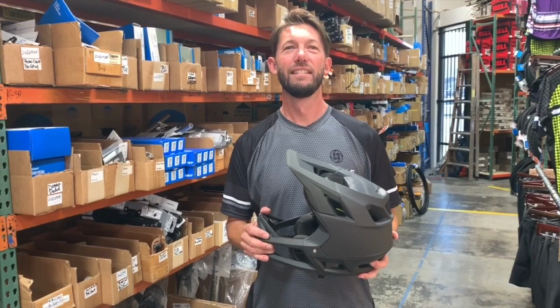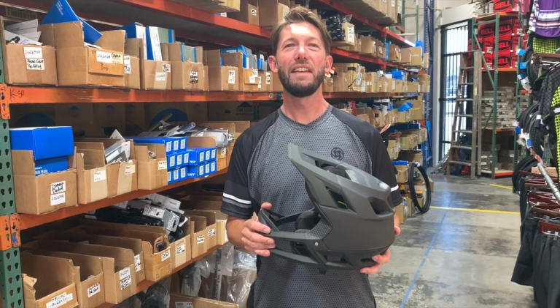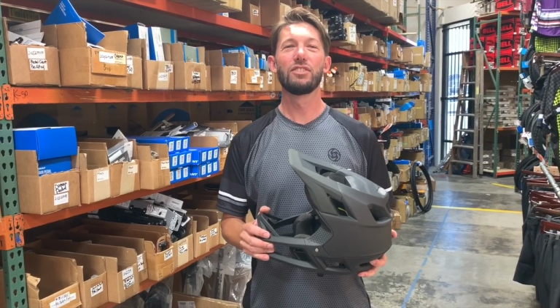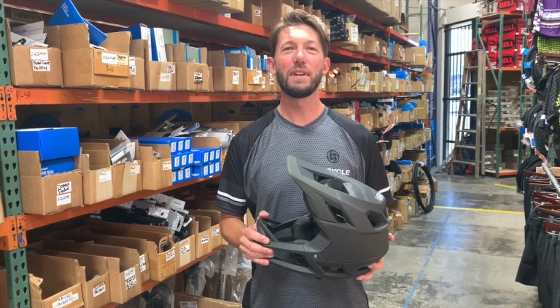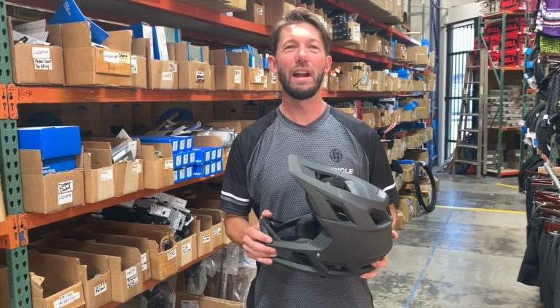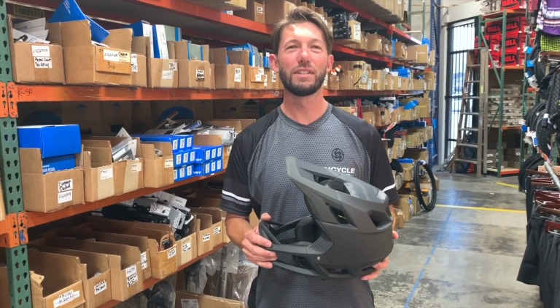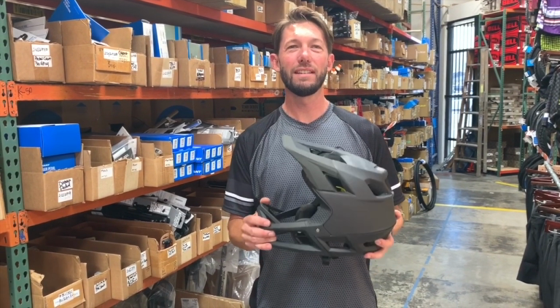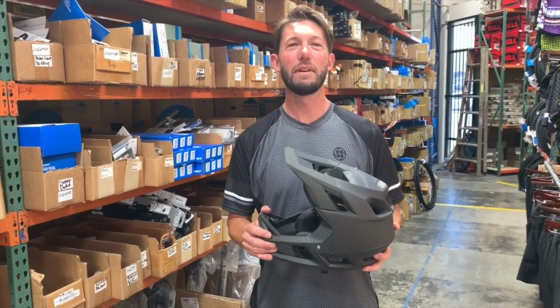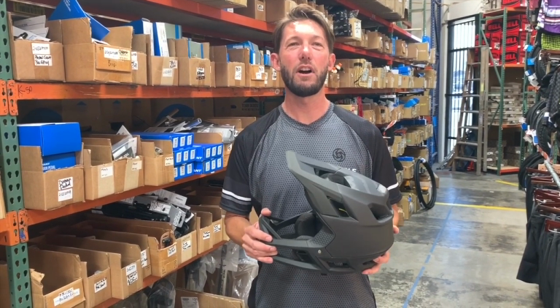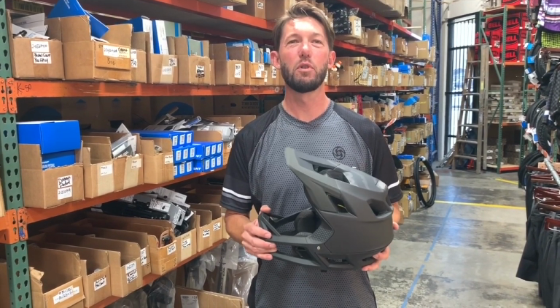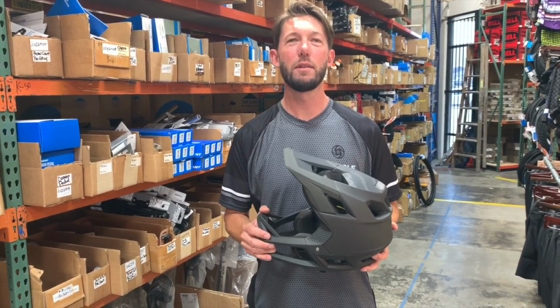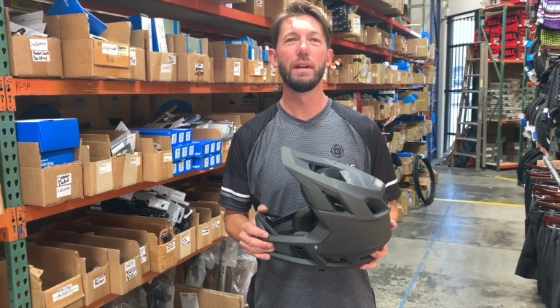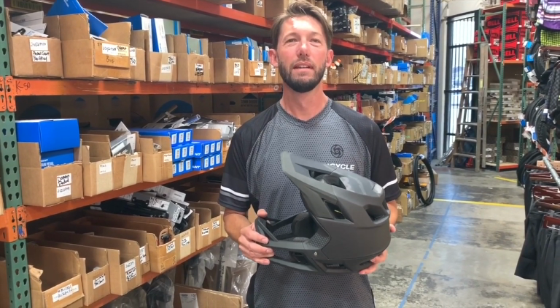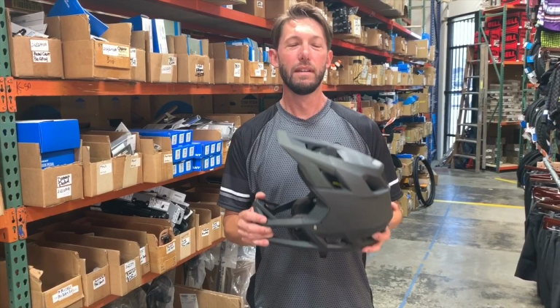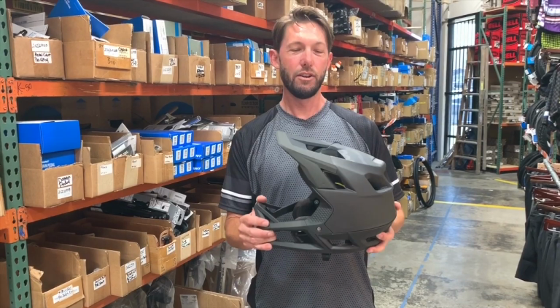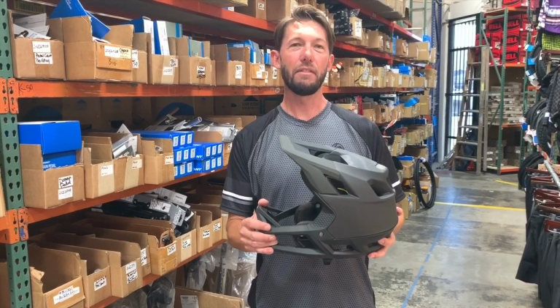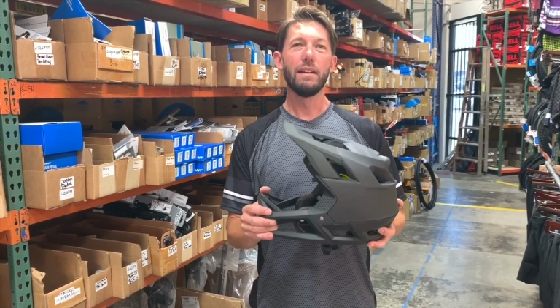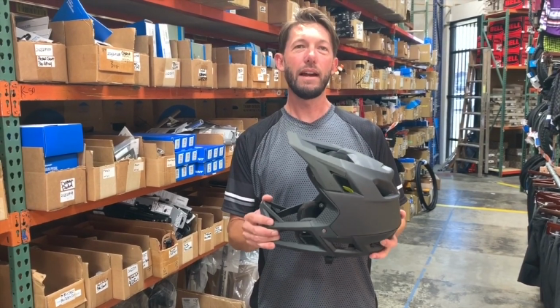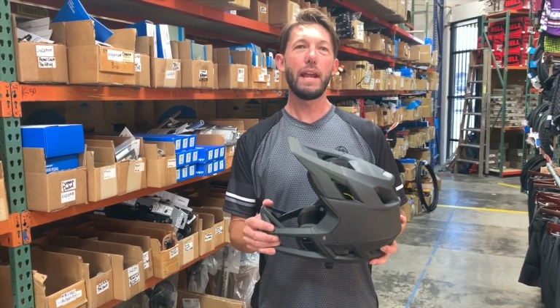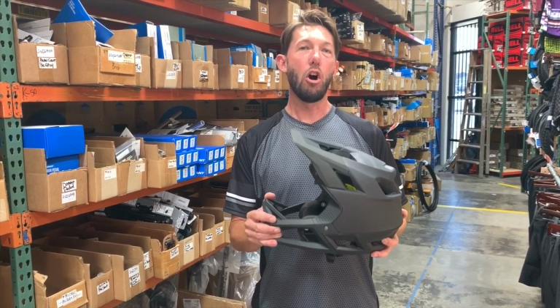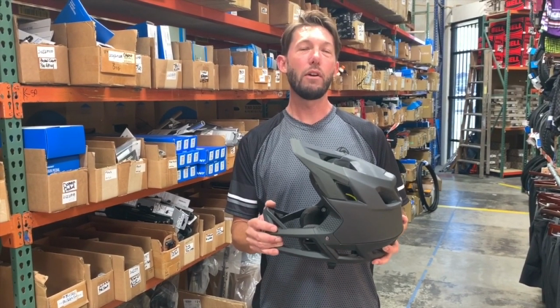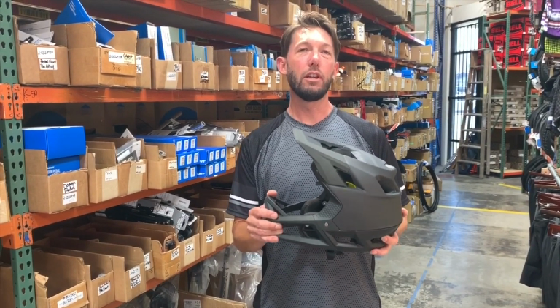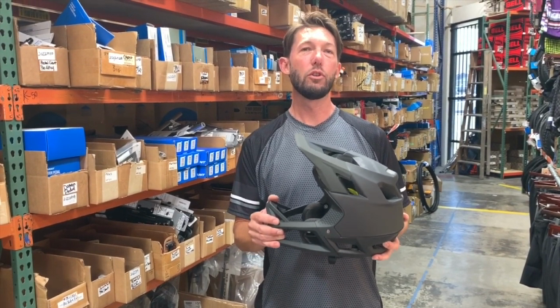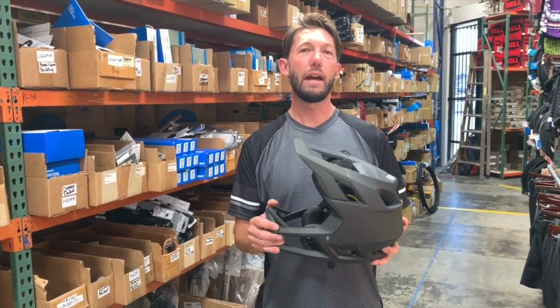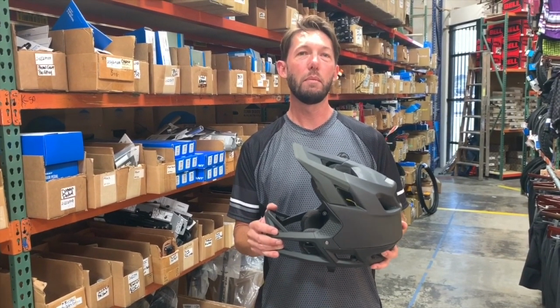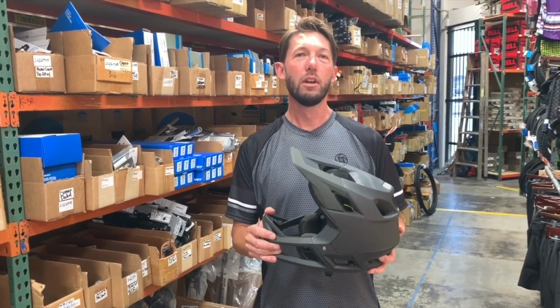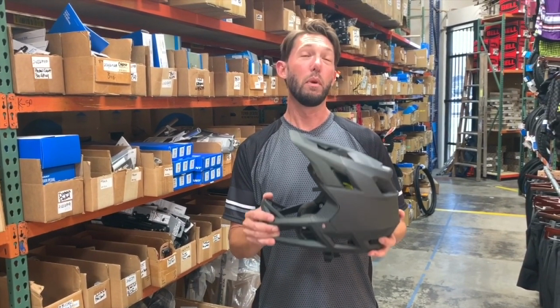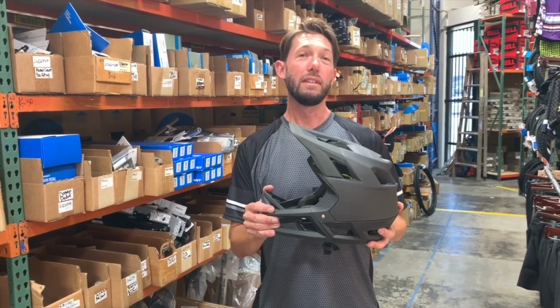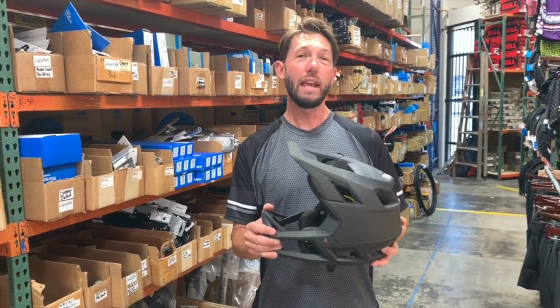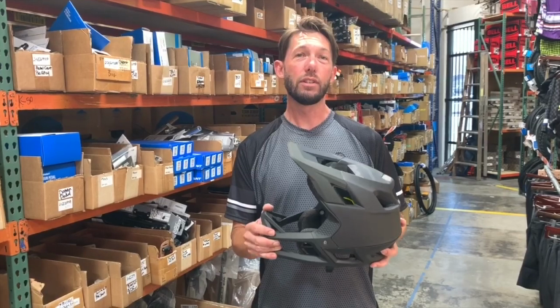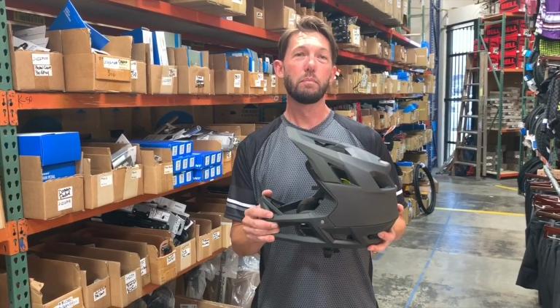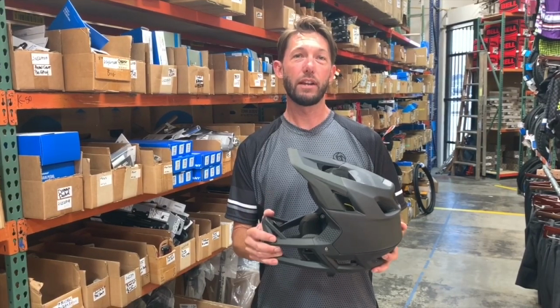Hi there, Jeff from Bicycle Warehouse today talking about the Fox Pro Frame helmet. Here you have a lightweight all-mountain enduro style helmet but with DH protection.